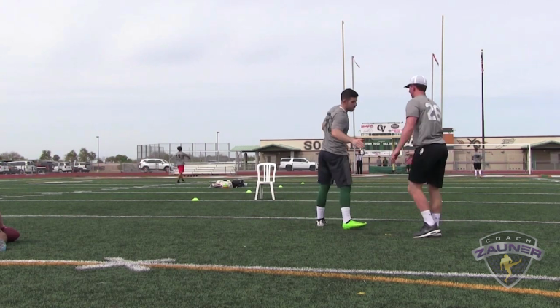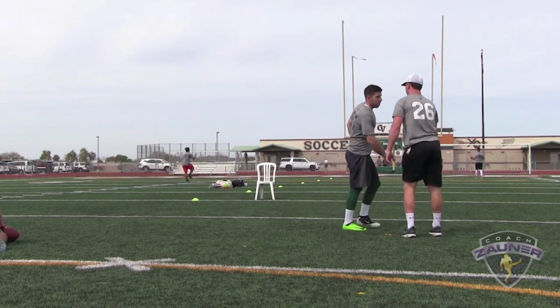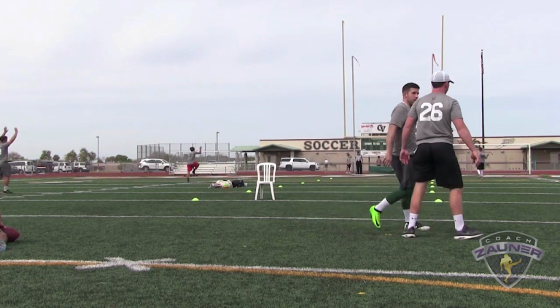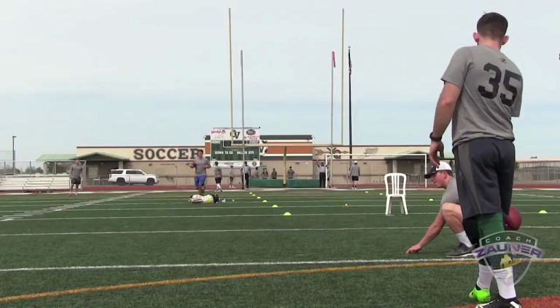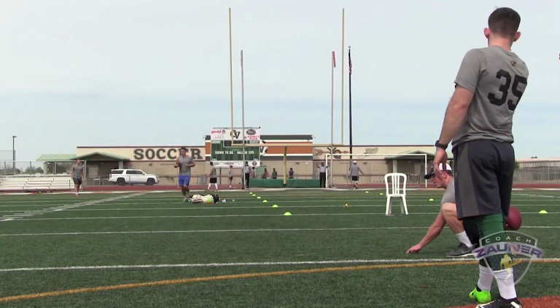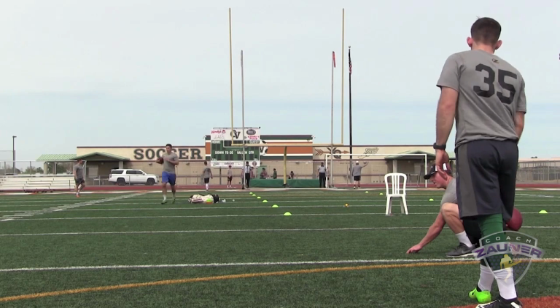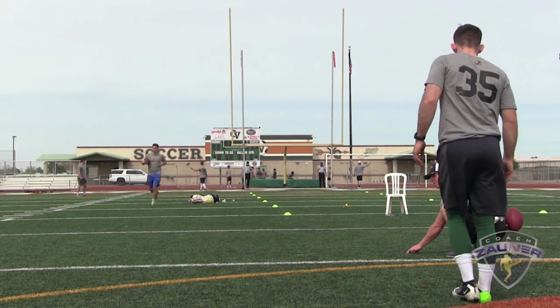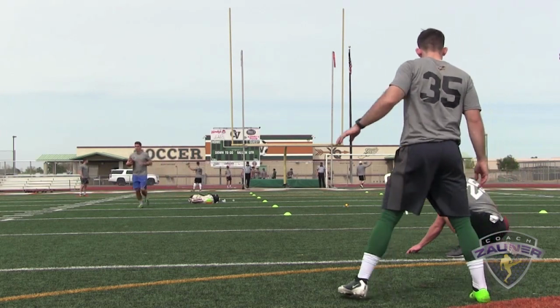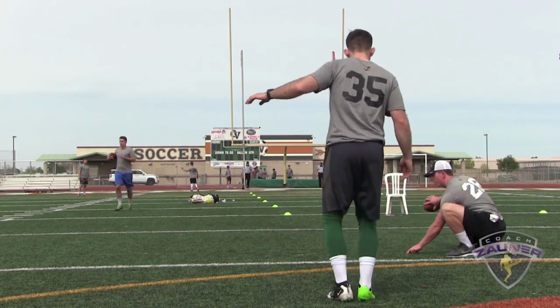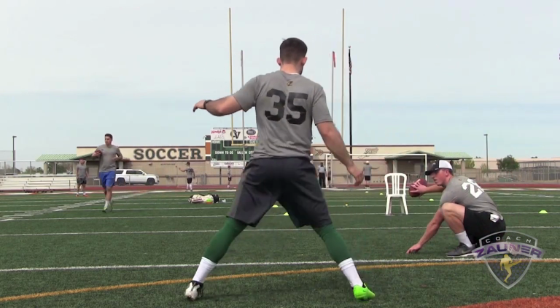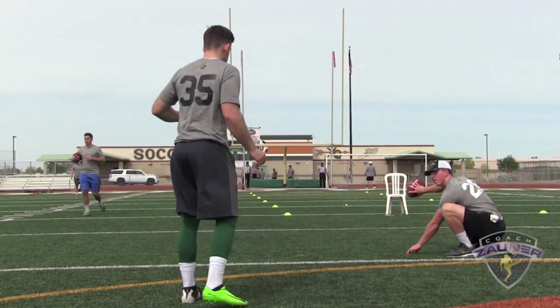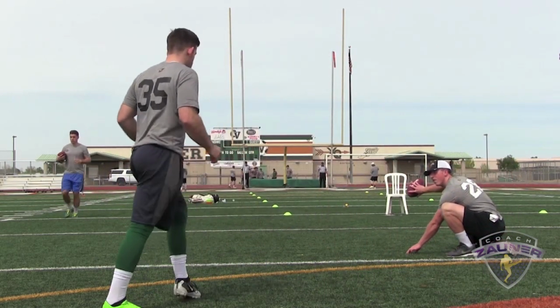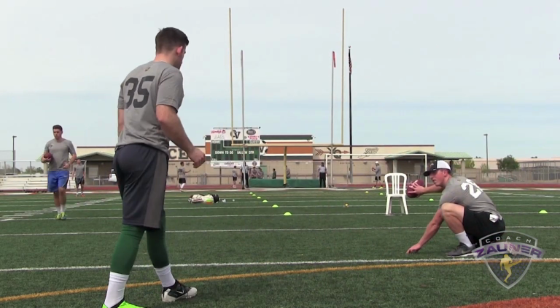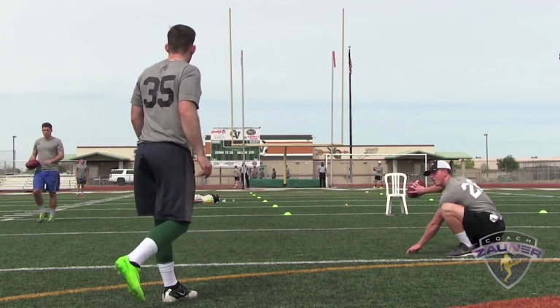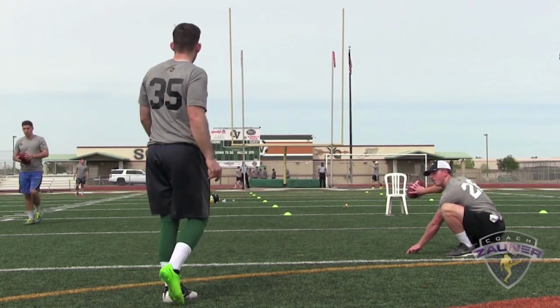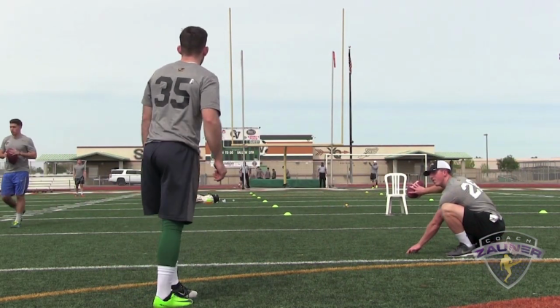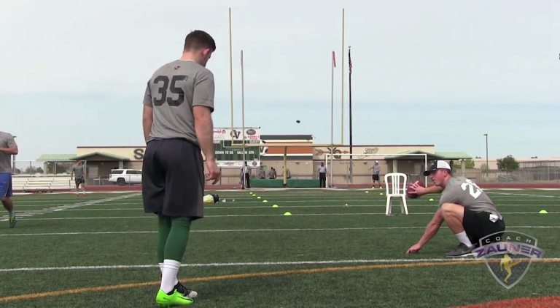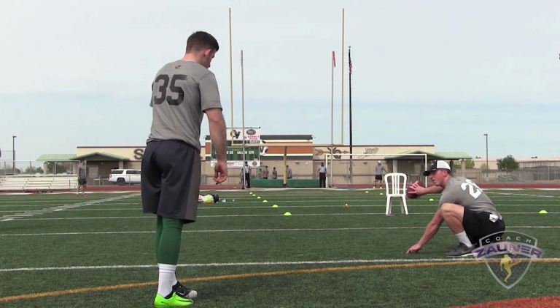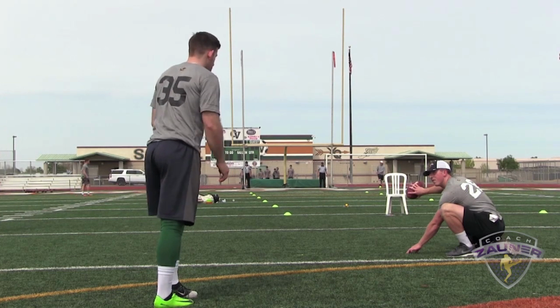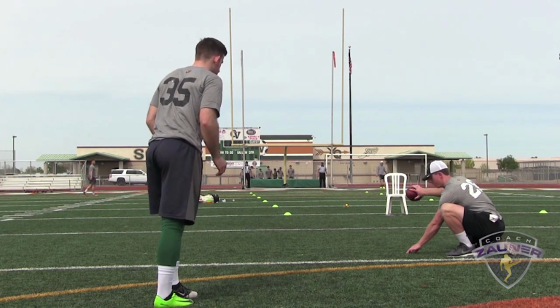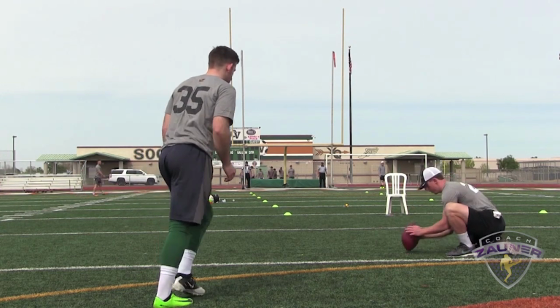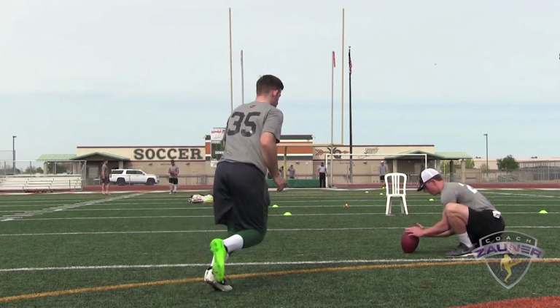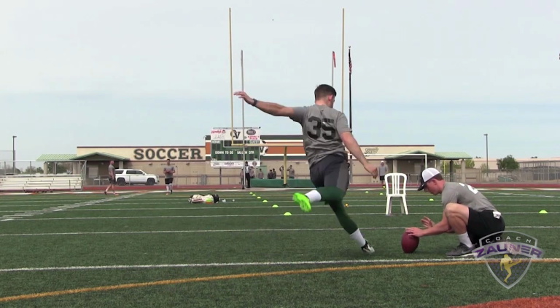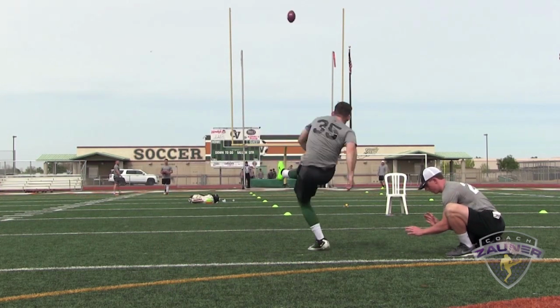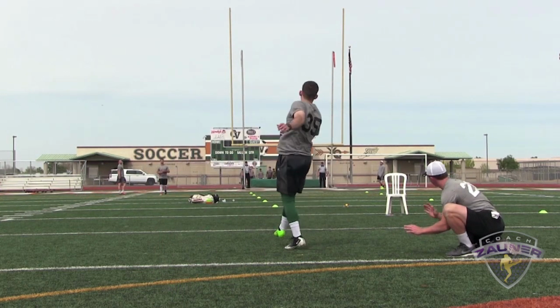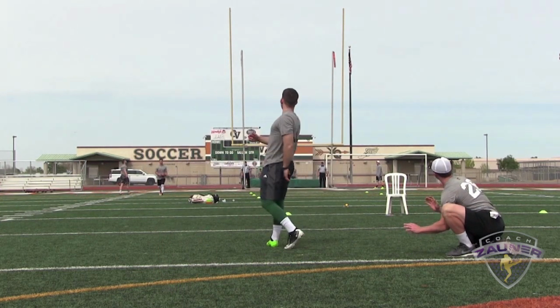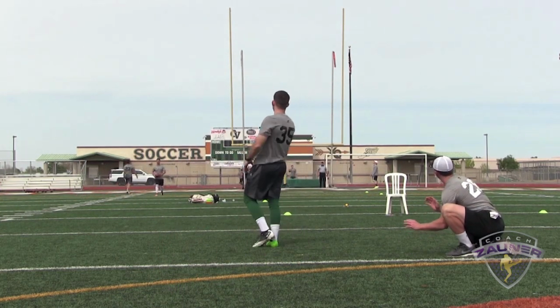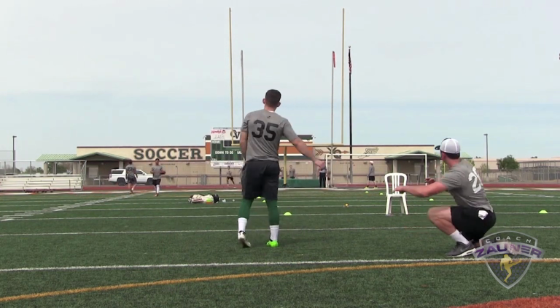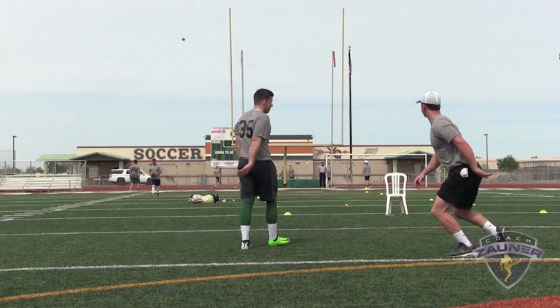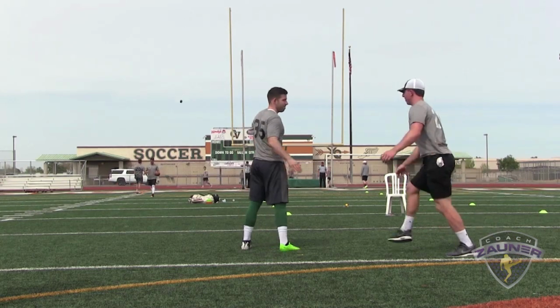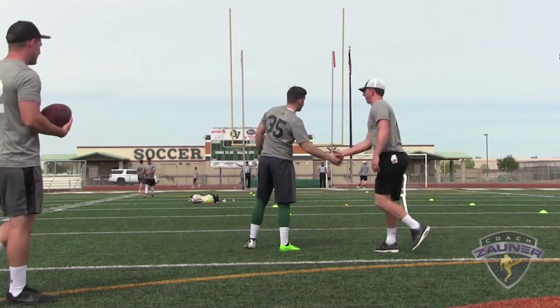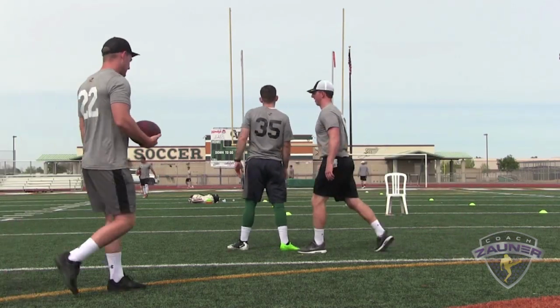There we go. Number 35, 49 yard field goal, left hash. No good. Wrapped his foot around it, pulled it to the left.